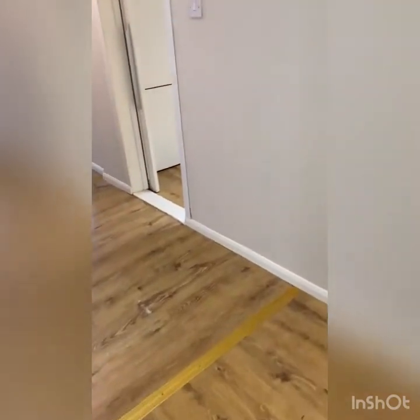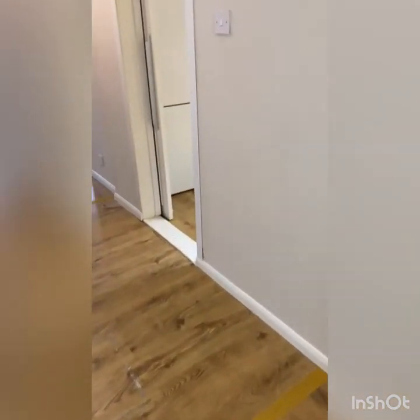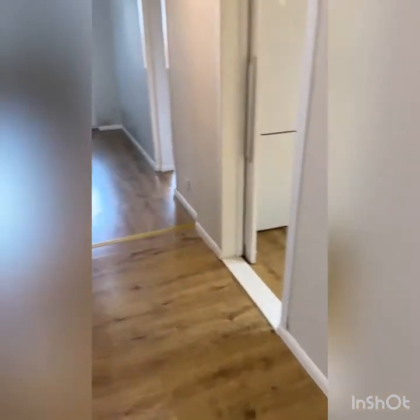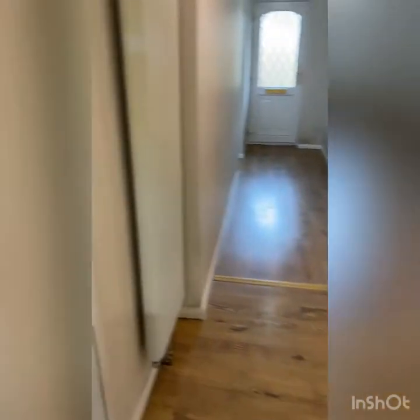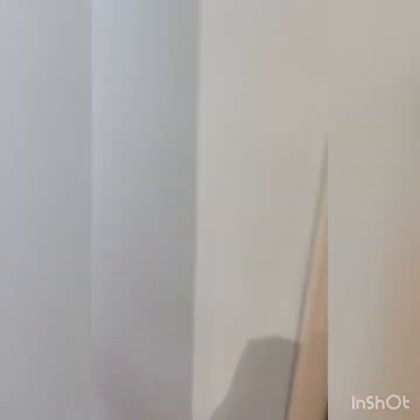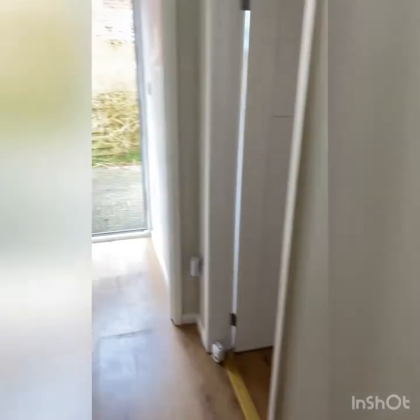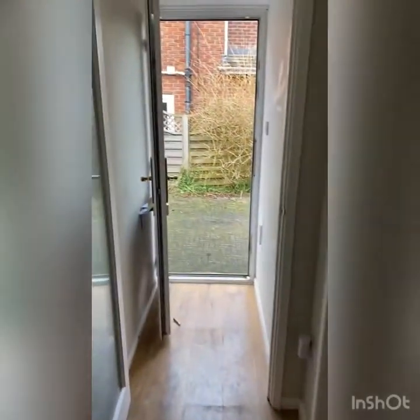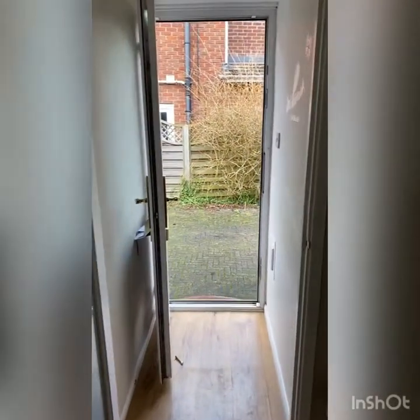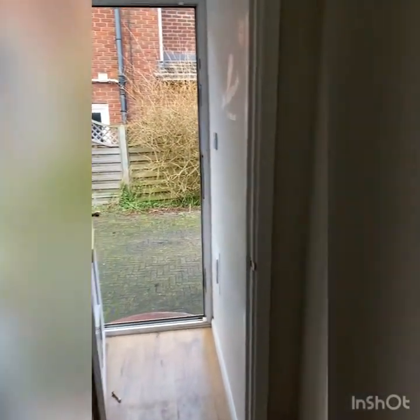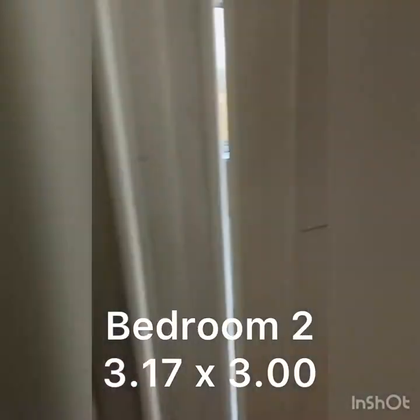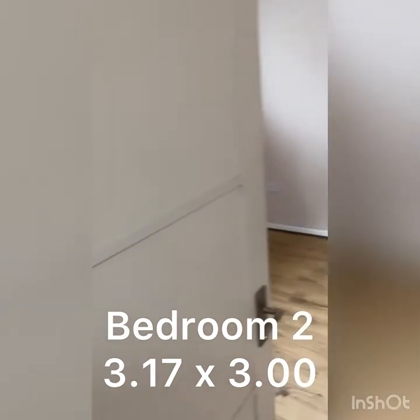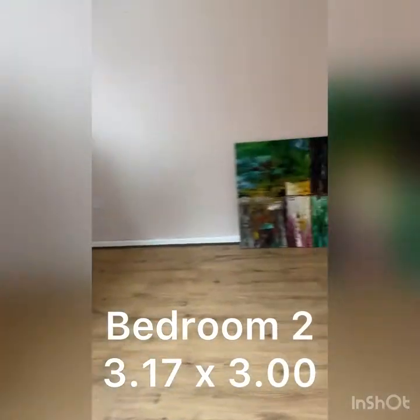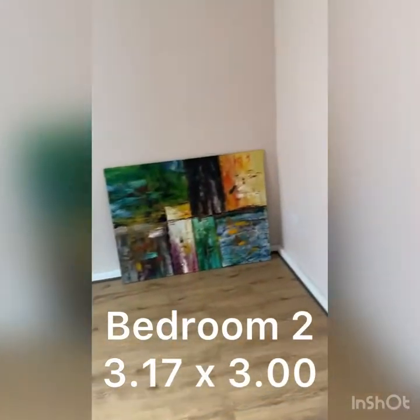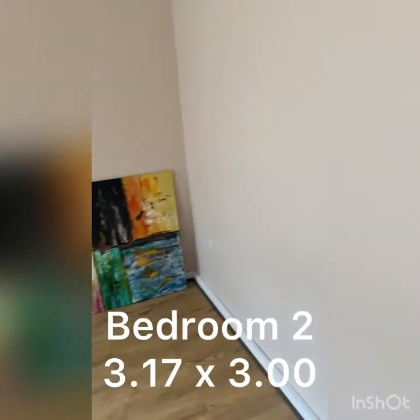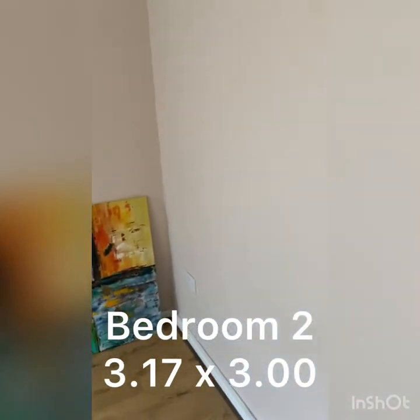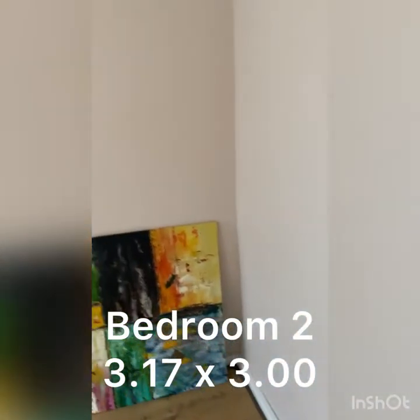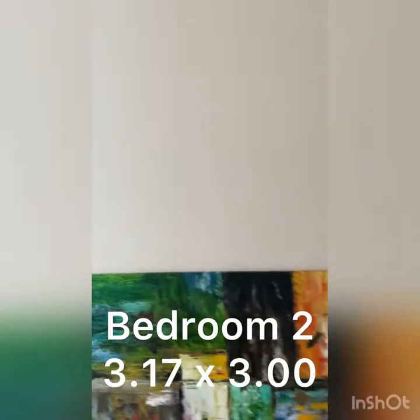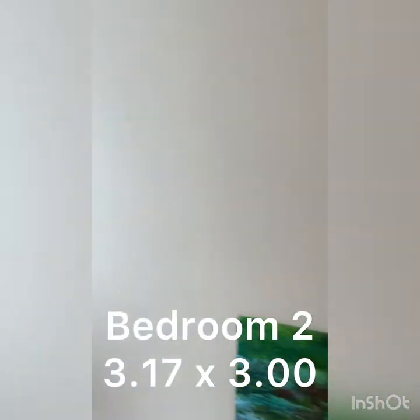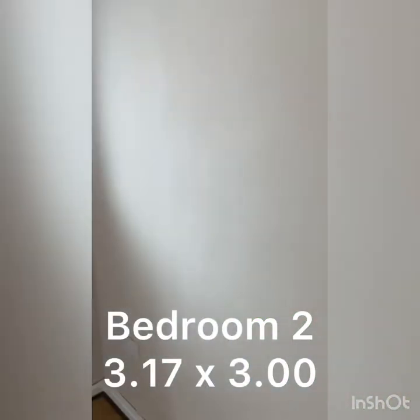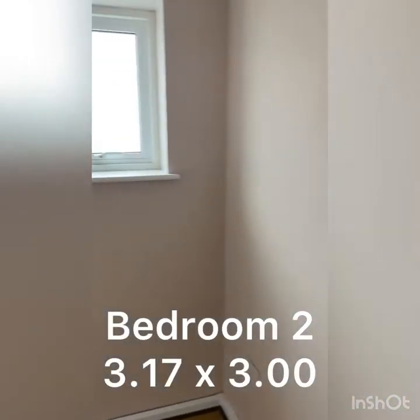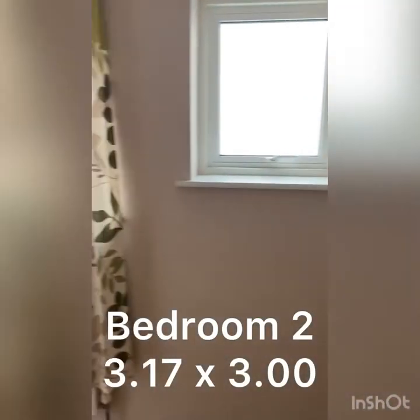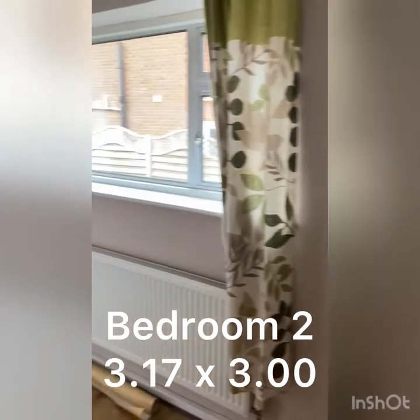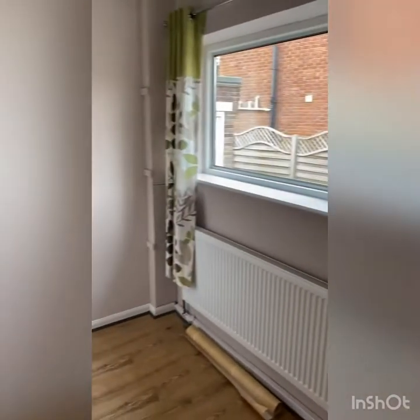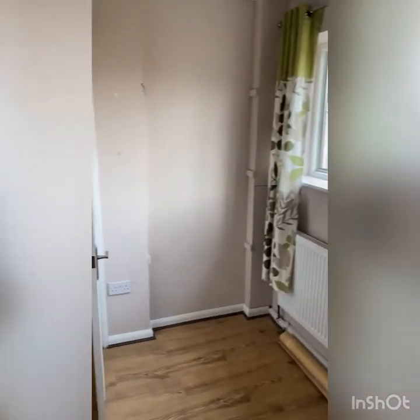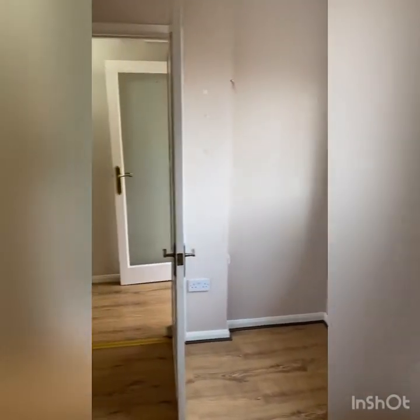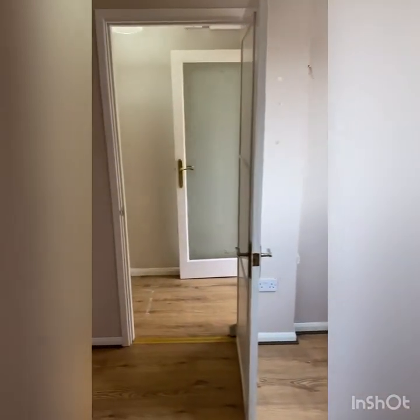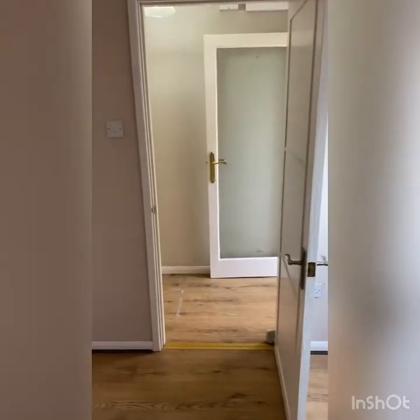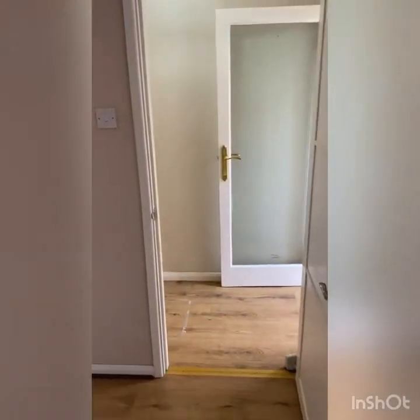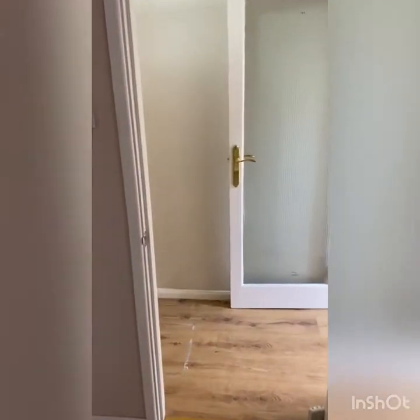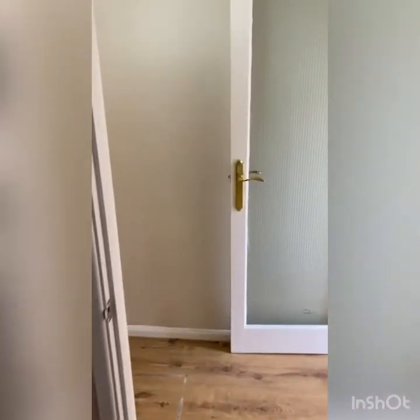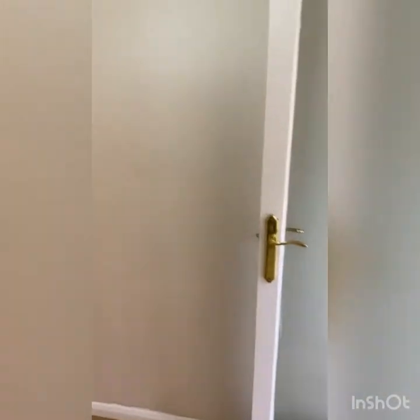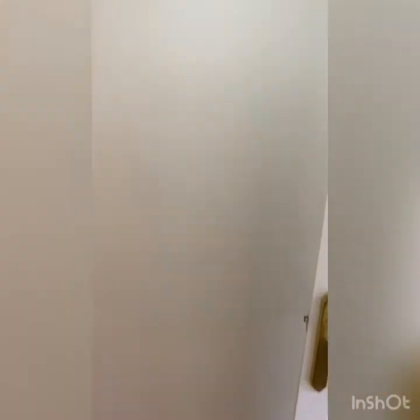As we walked in, we're back at the front door now. Here's another double bedroom — not a lot to show you about this one, but it's a good double size. So that's bedroom two.